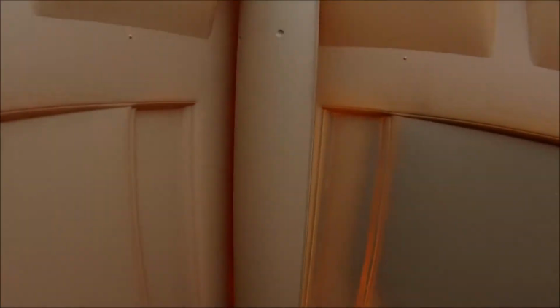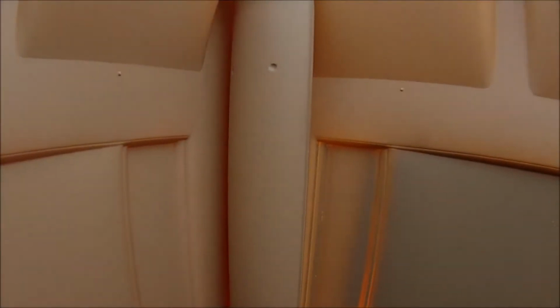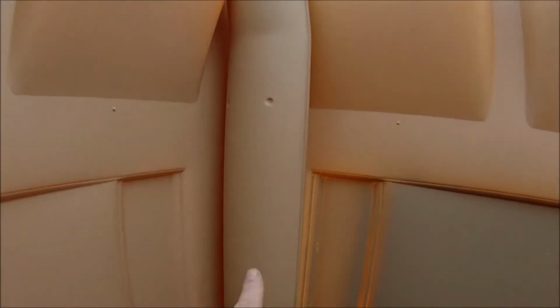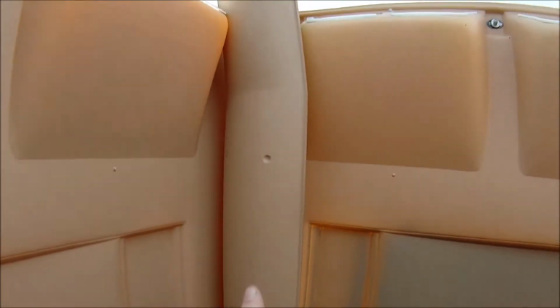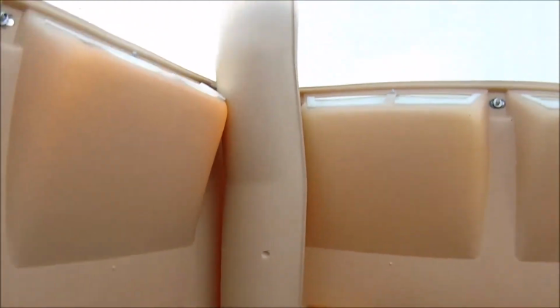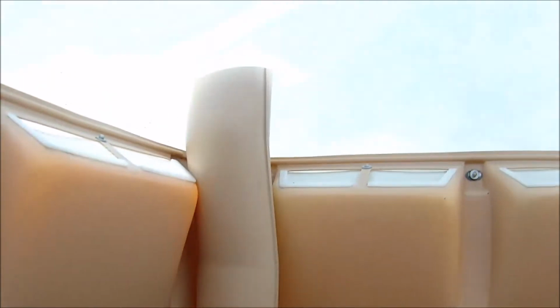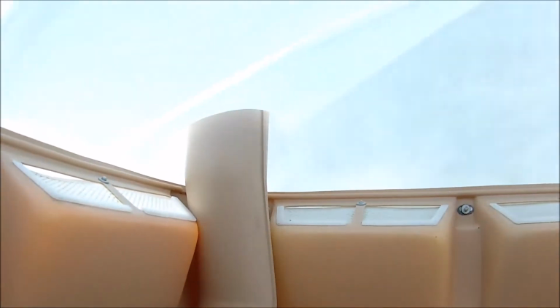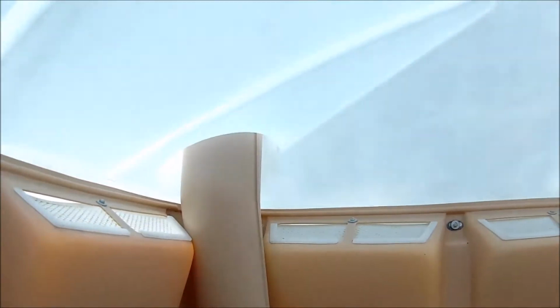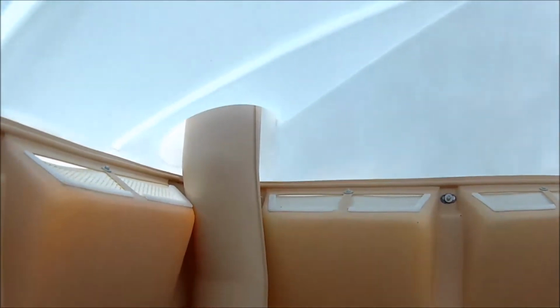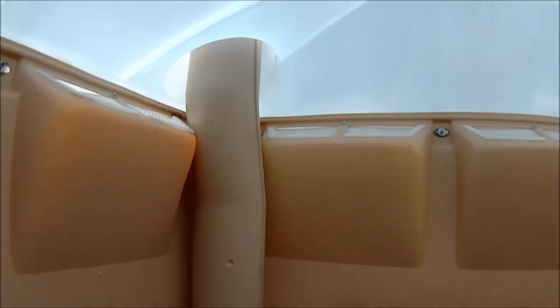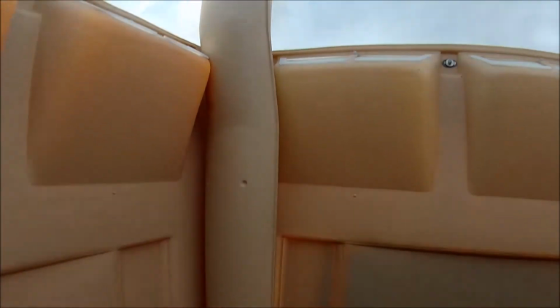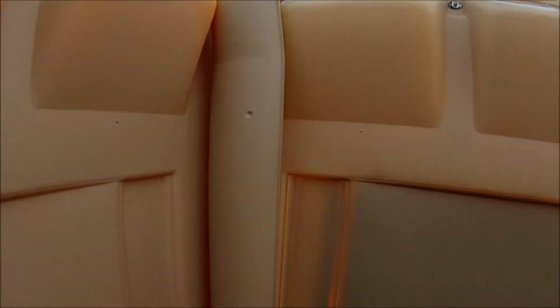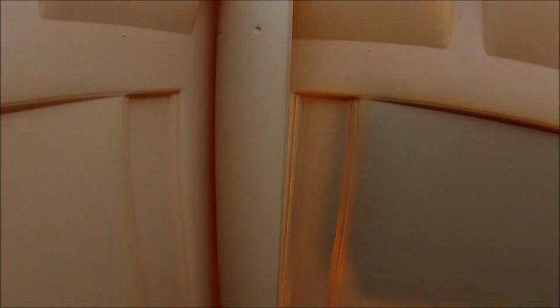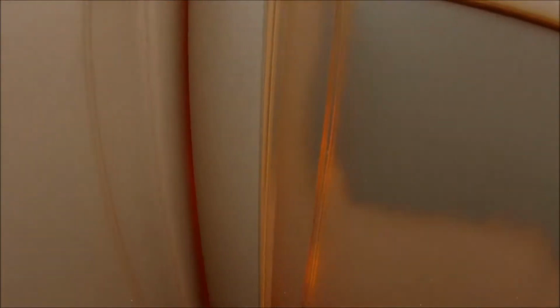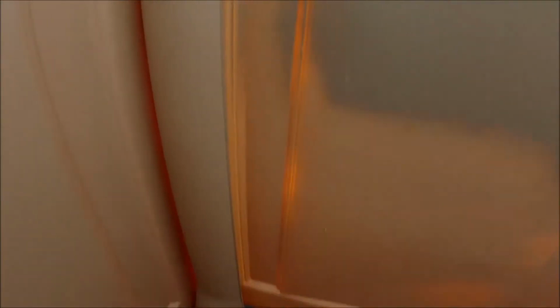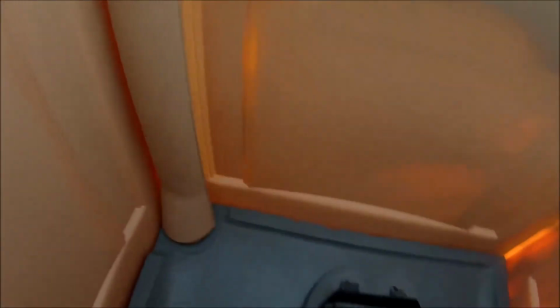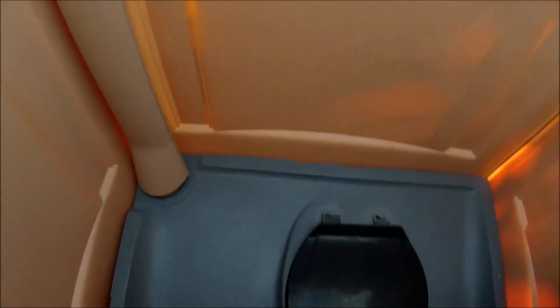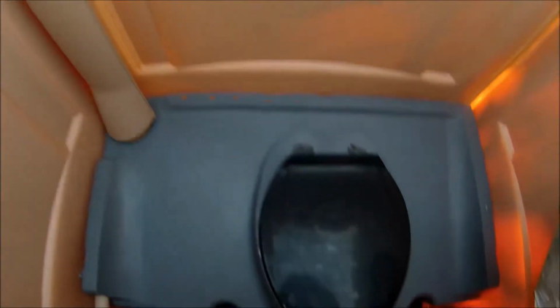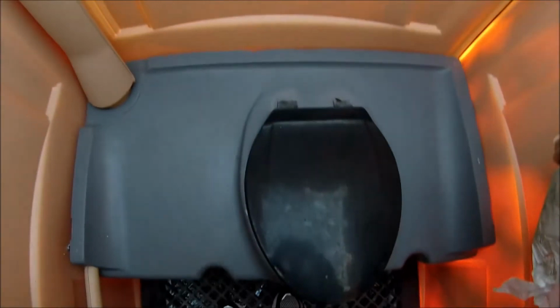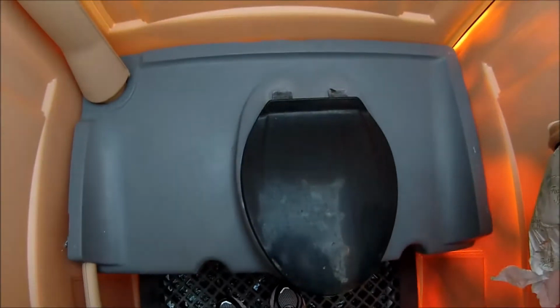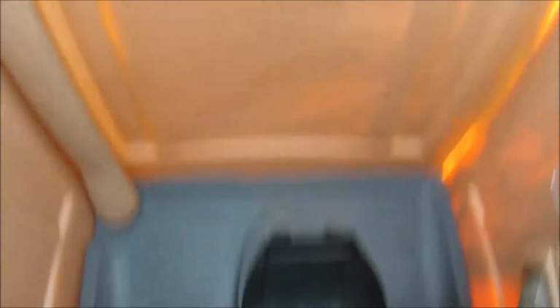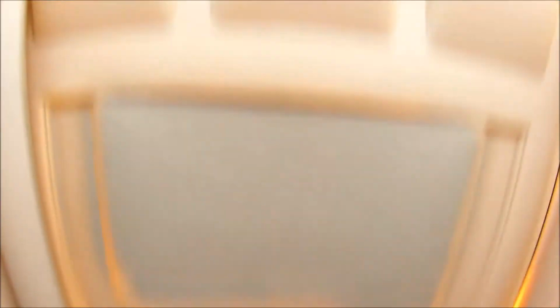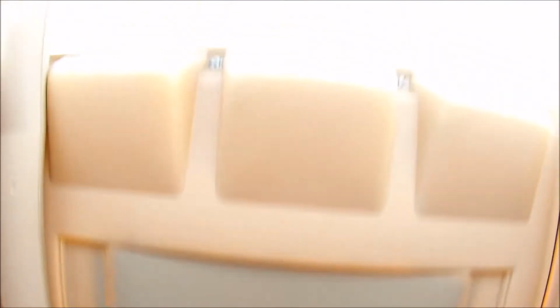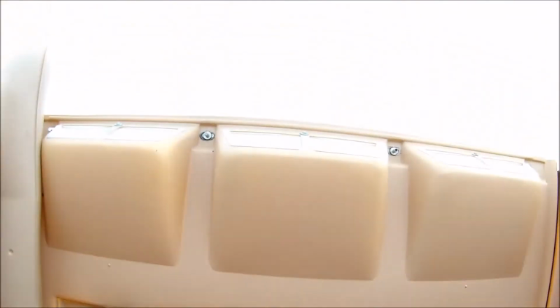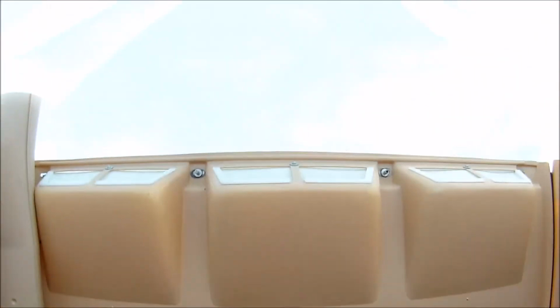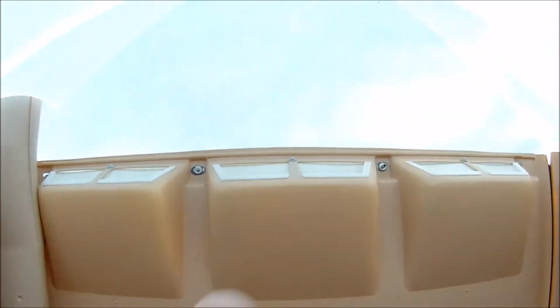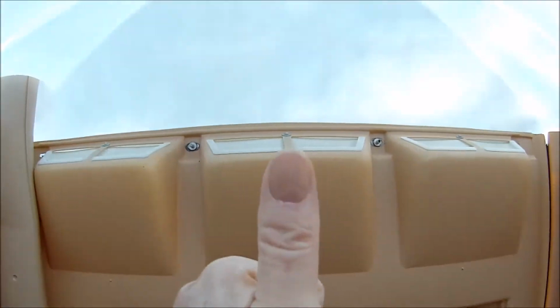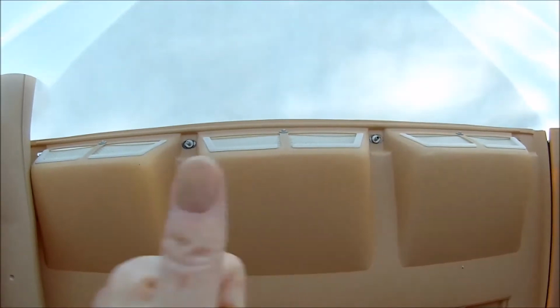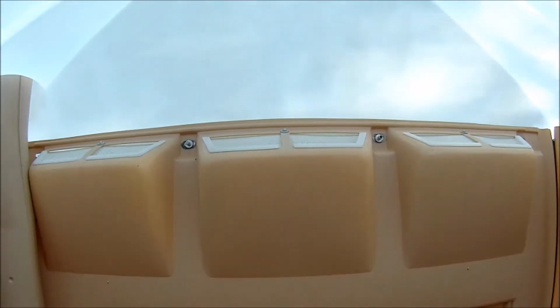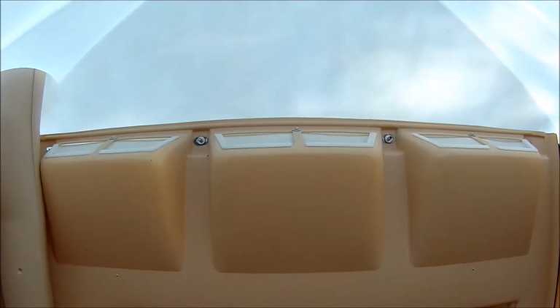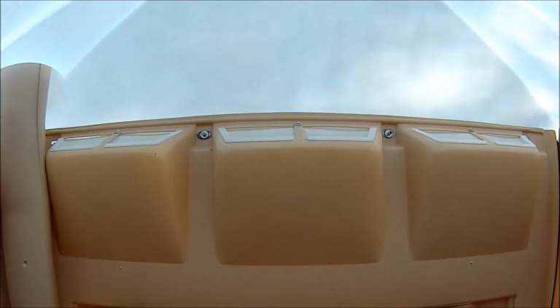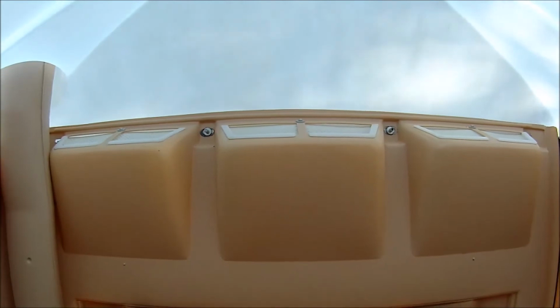And that's the pipe to vent all the gases out, to keep it from blowing up. So this port-a-potty looks and smells pretty good. Let's go look at it on the outside.